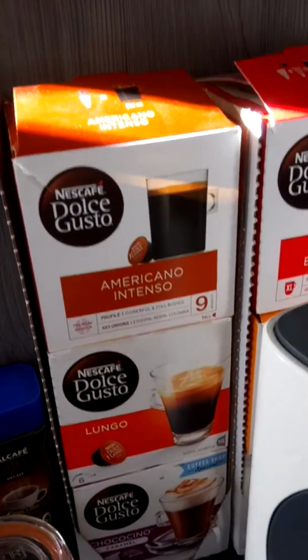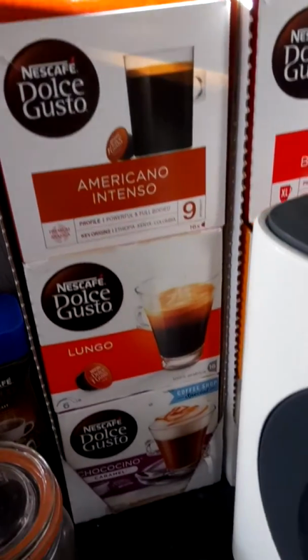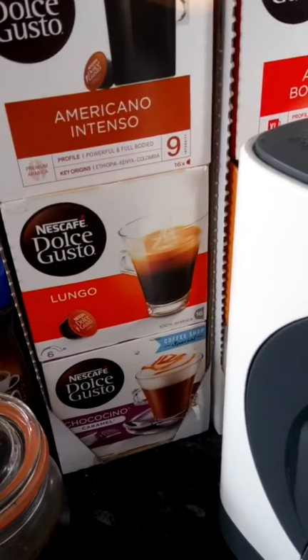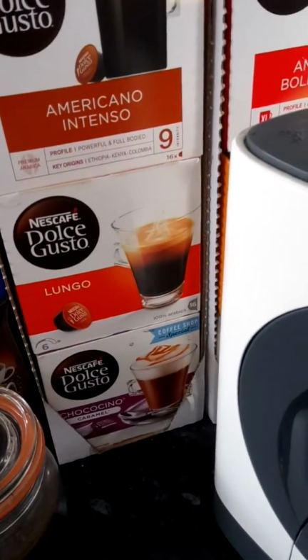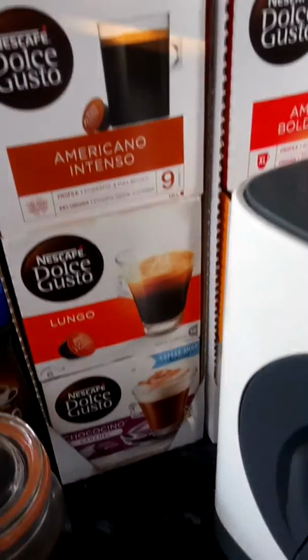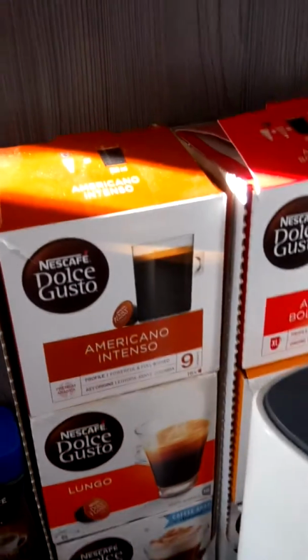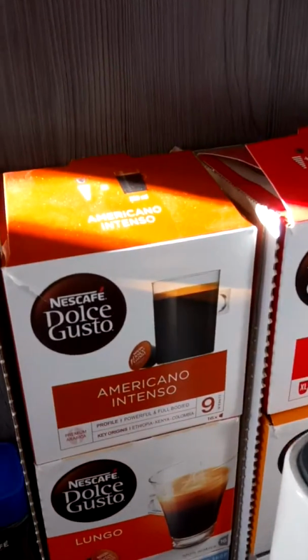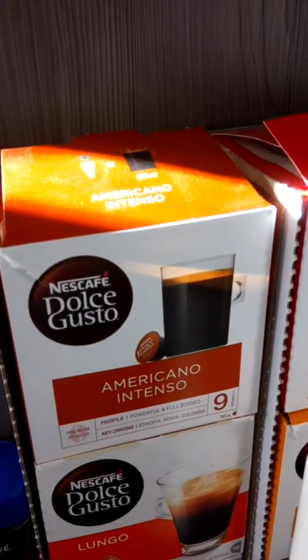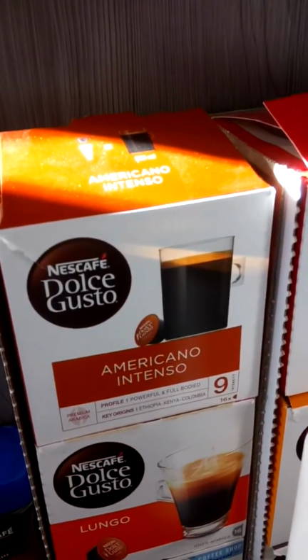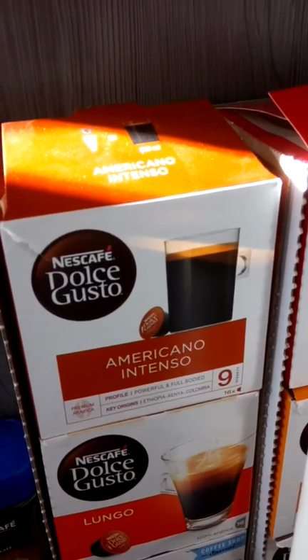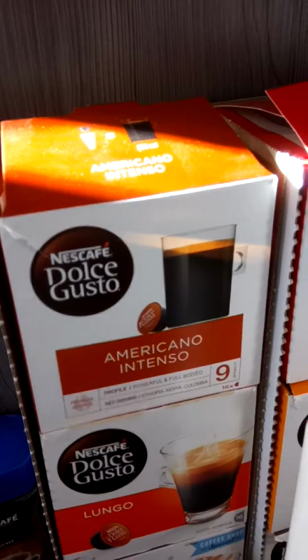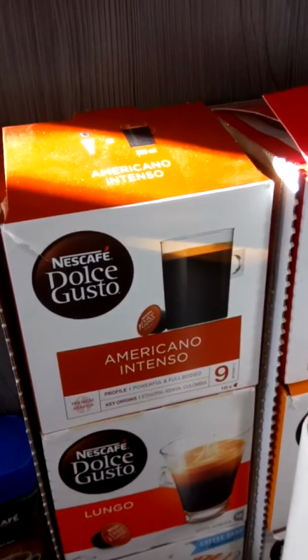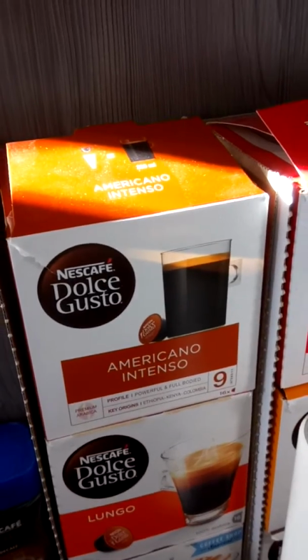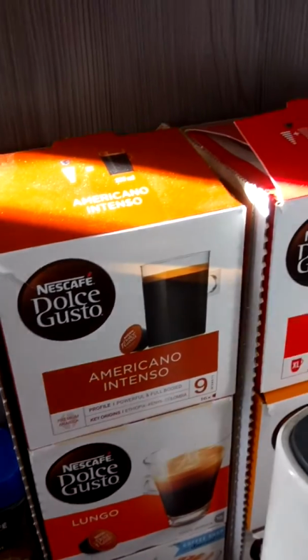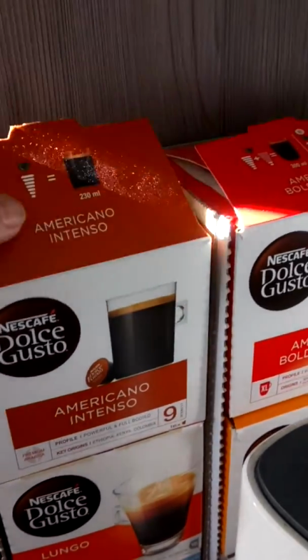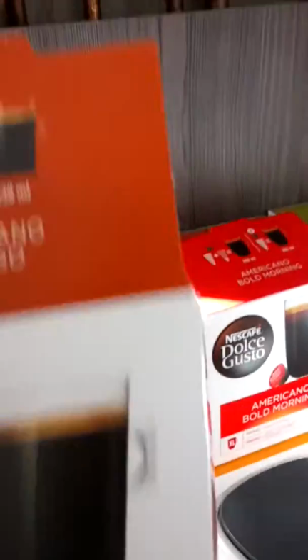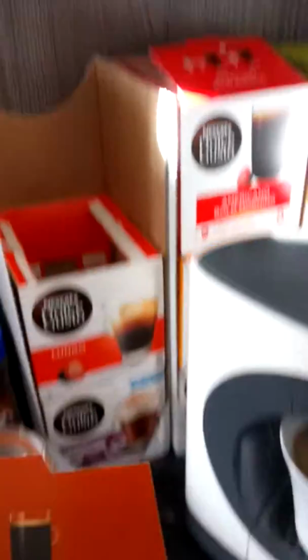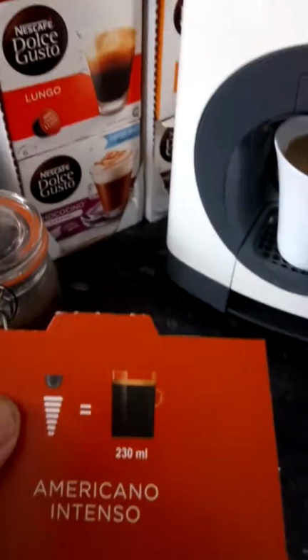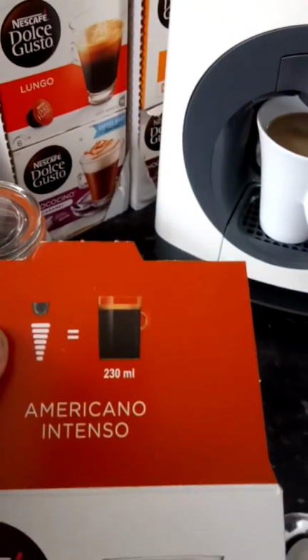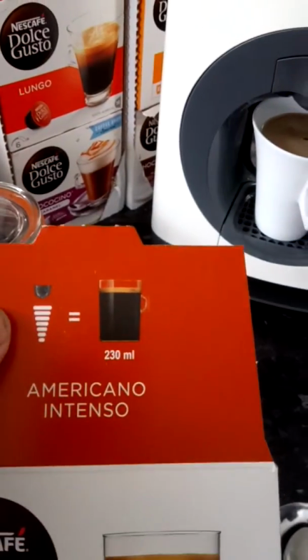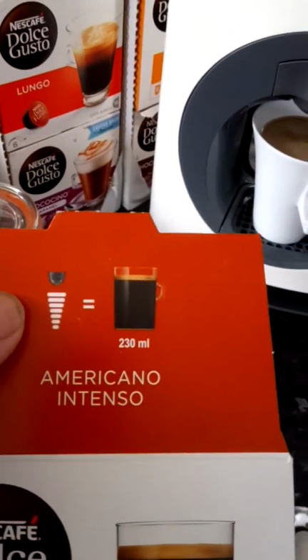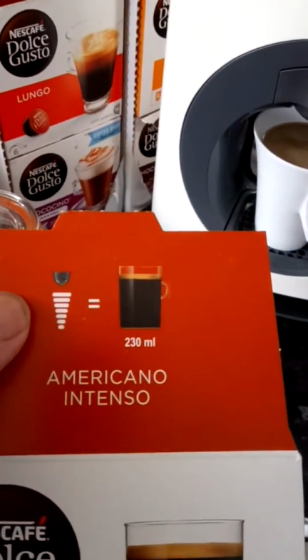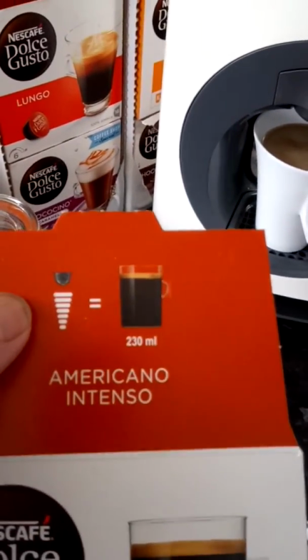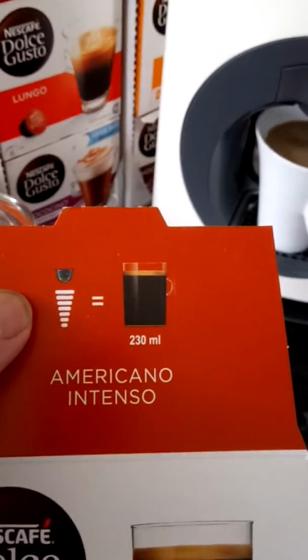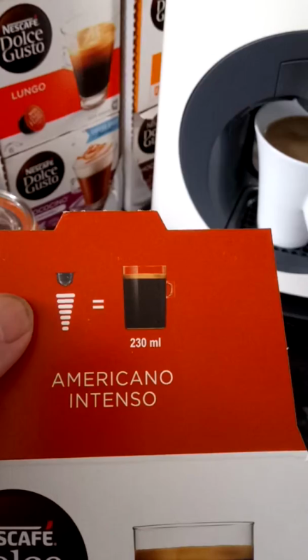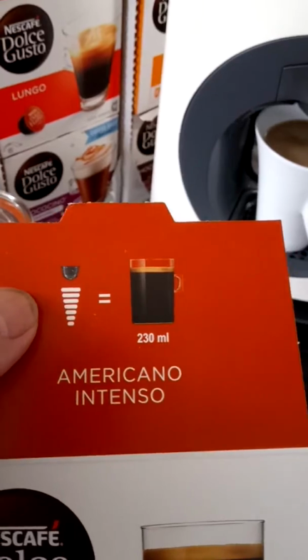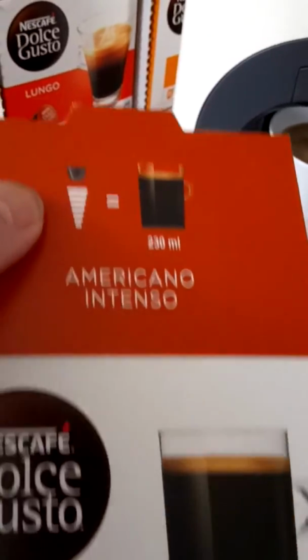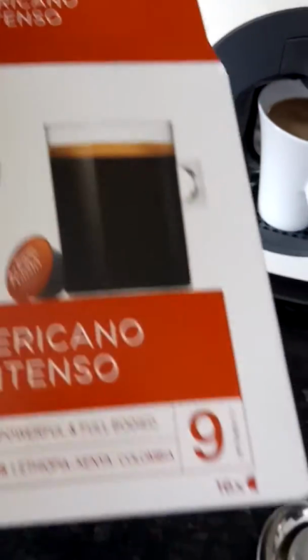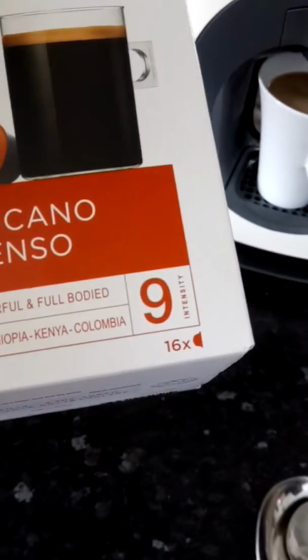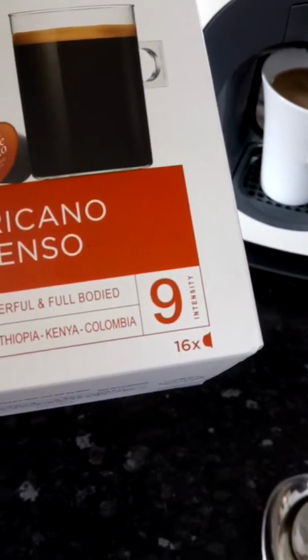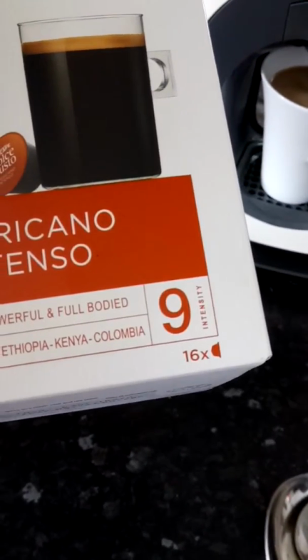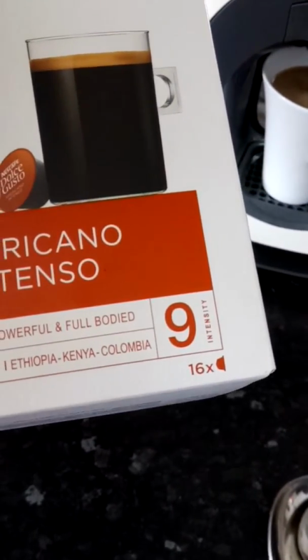Somebody on Twitter was asking which is the best coffee. I like that one — it's a decent coffee. You do get a decent amount of coffee out of one cartridge and it's a nice strength.